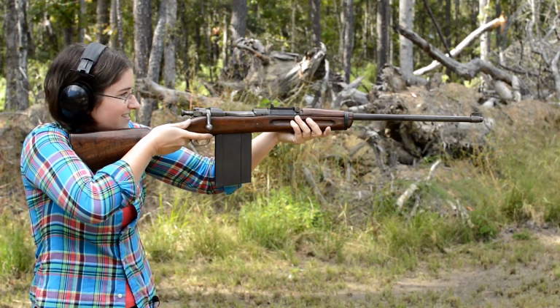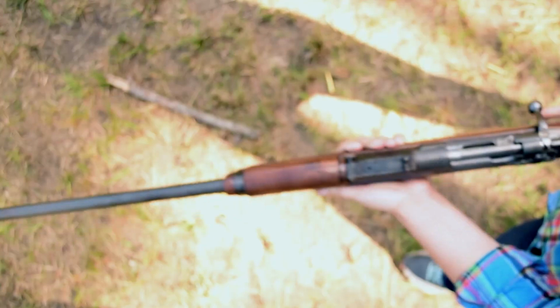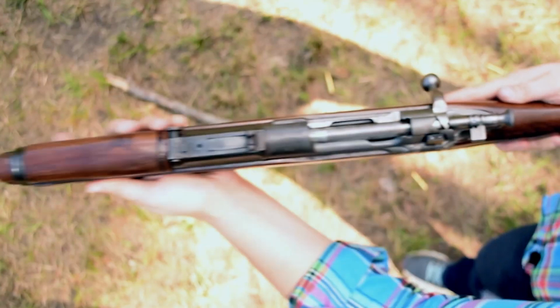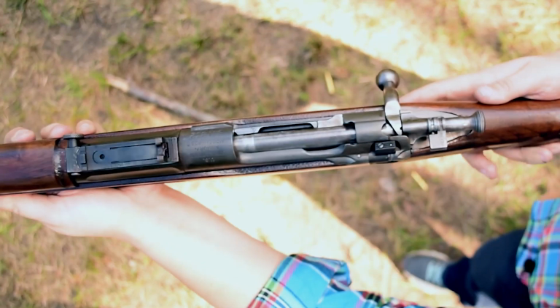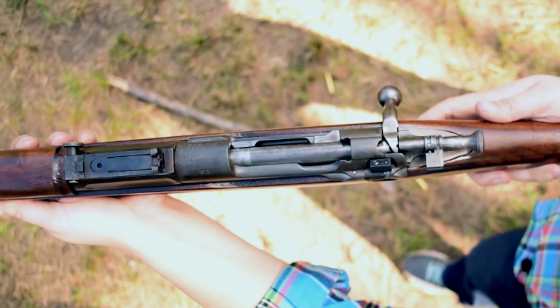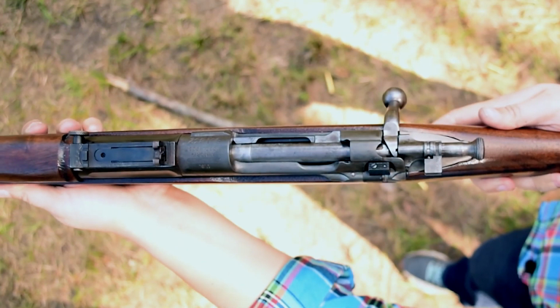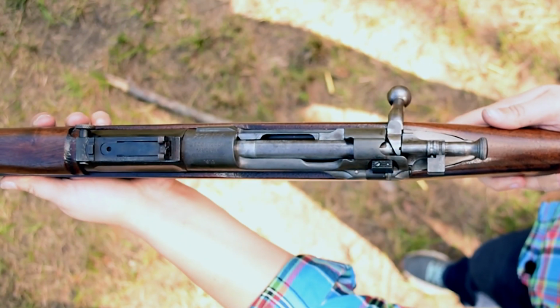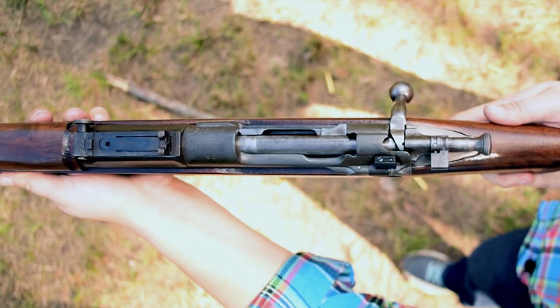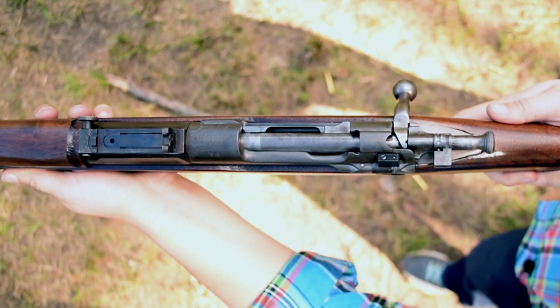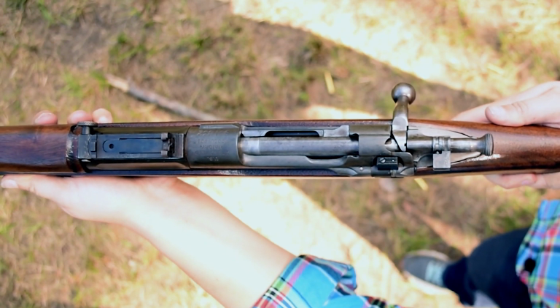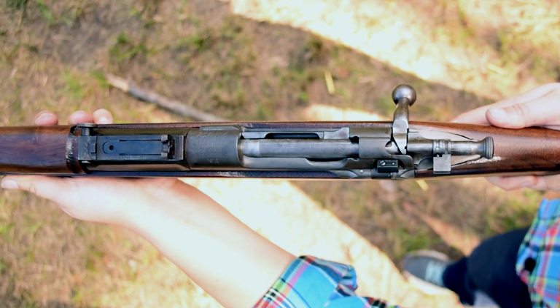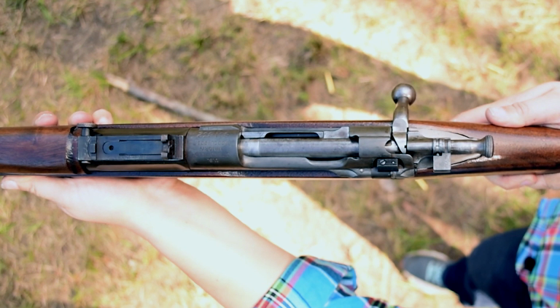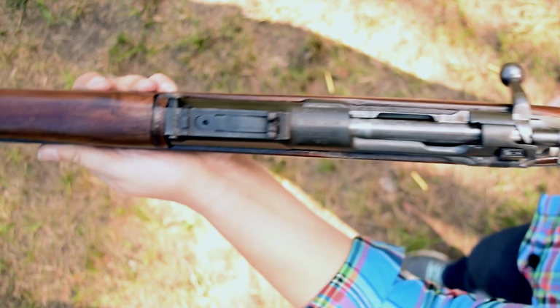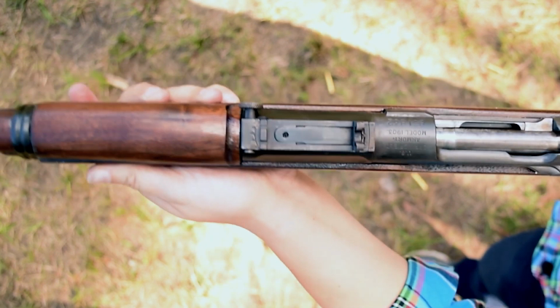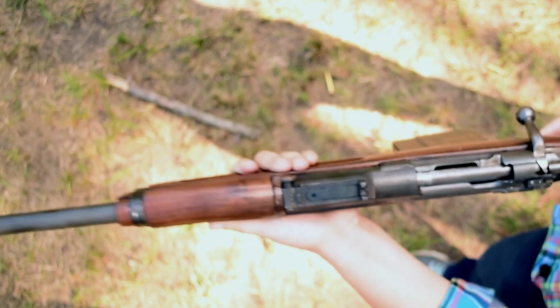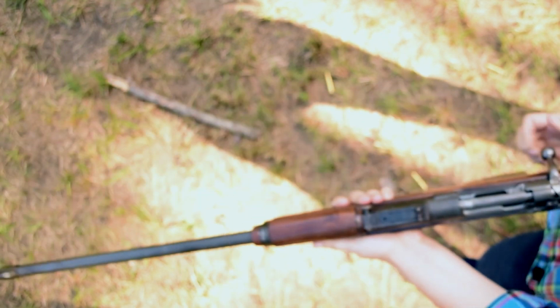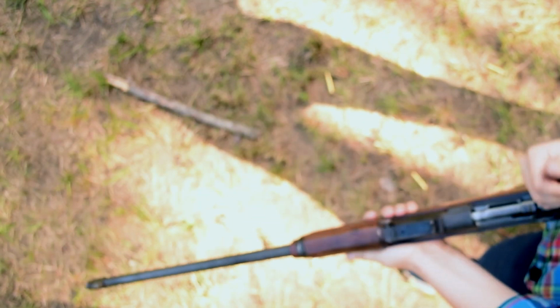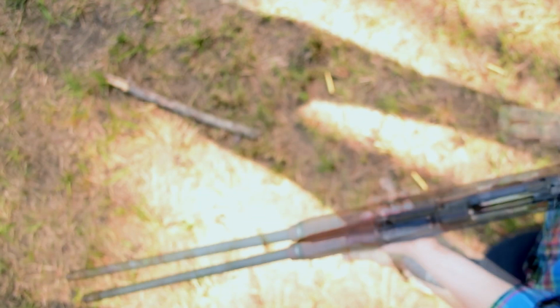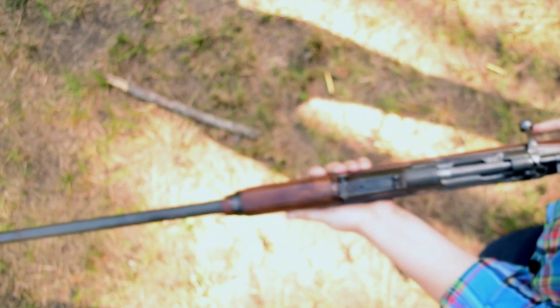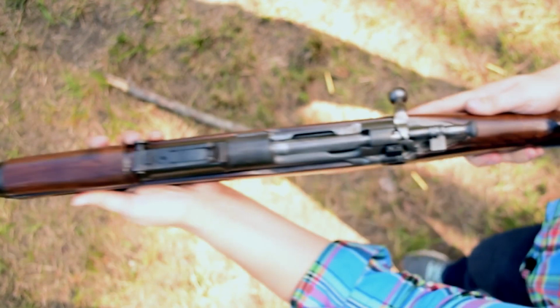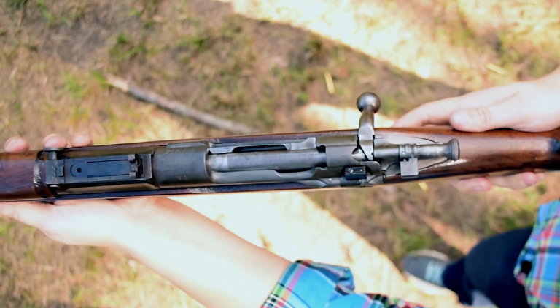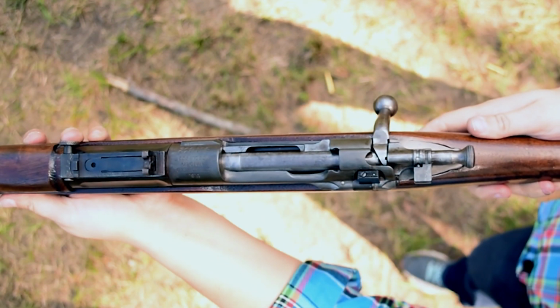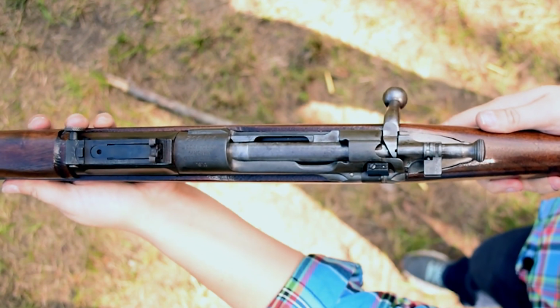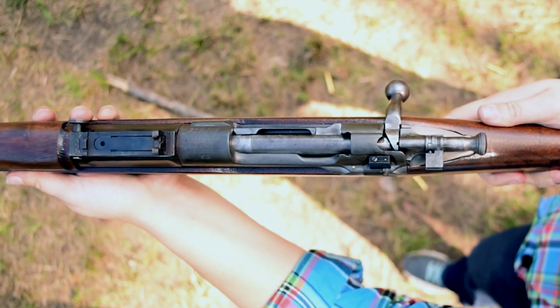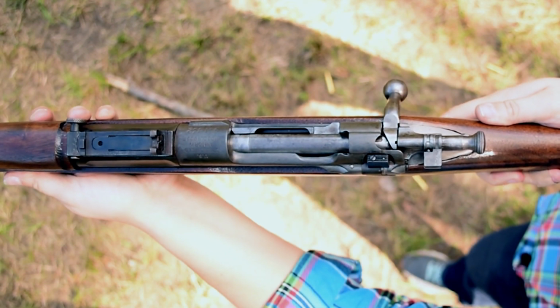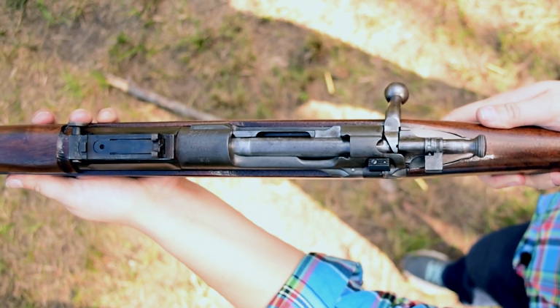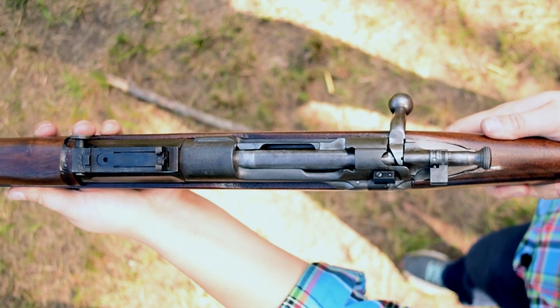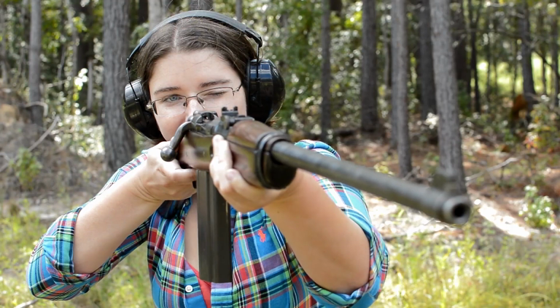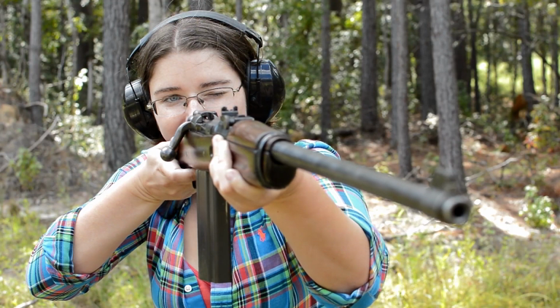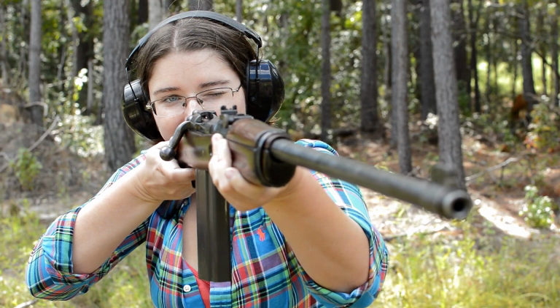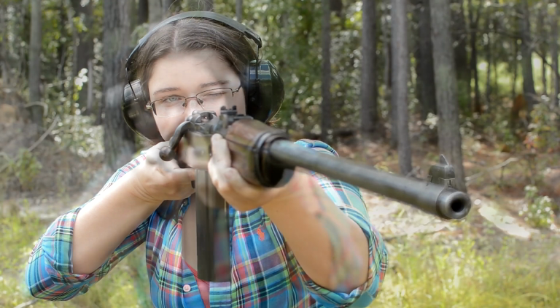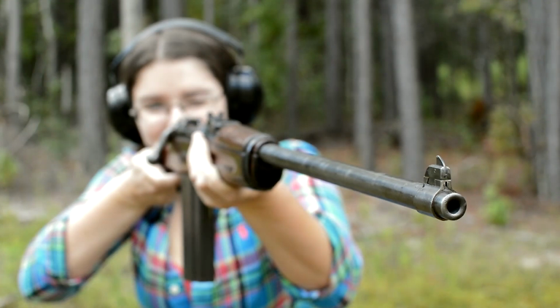The sights have changed as well. They ground off the original Buffington and made a rudimentary Buckhorn Rear. That might be the most American thing I've ever seen. It does pair well with the front blade.